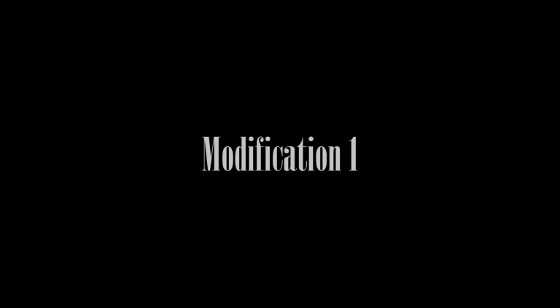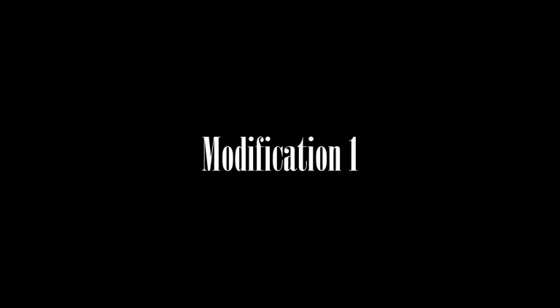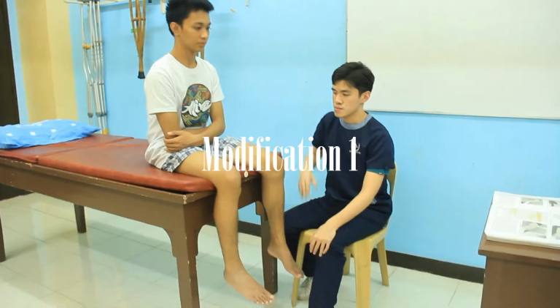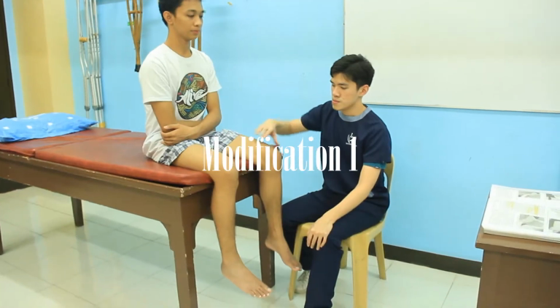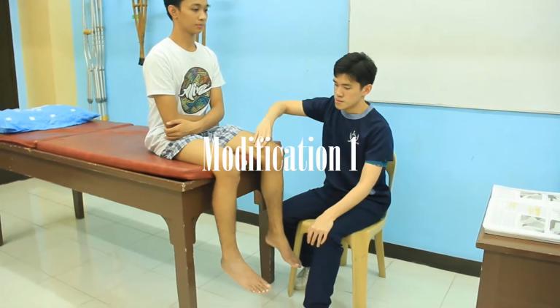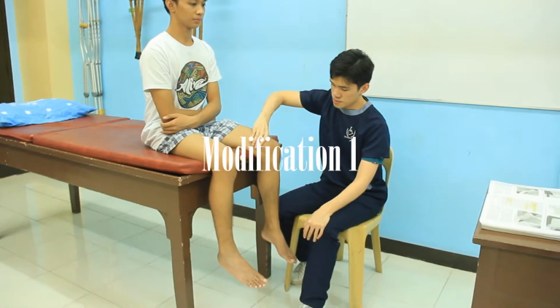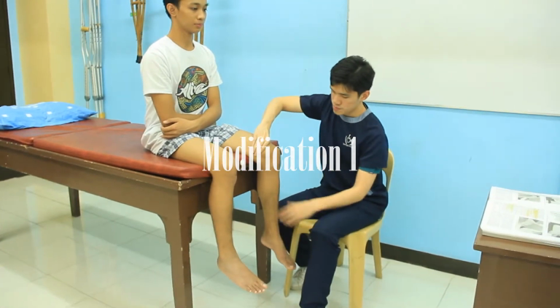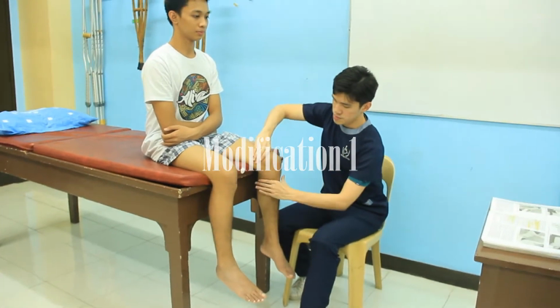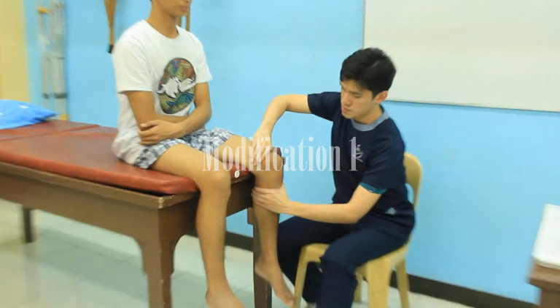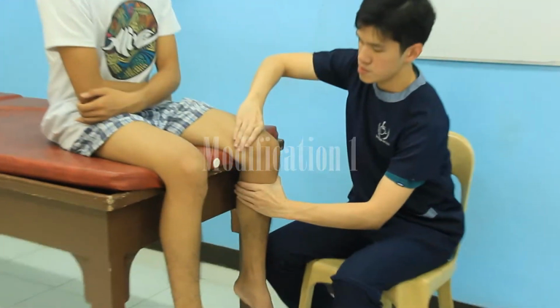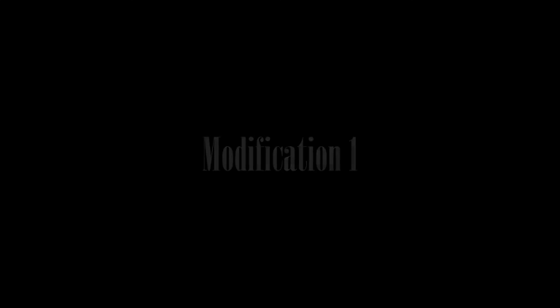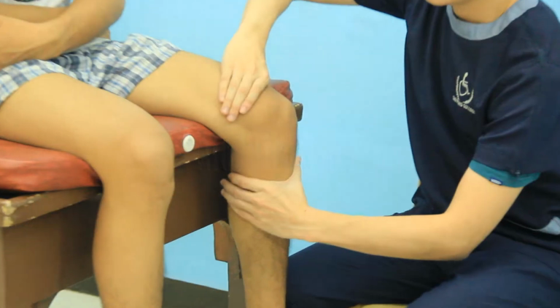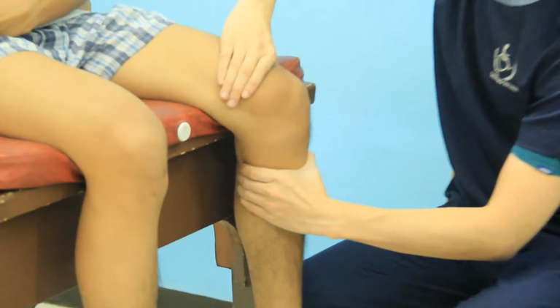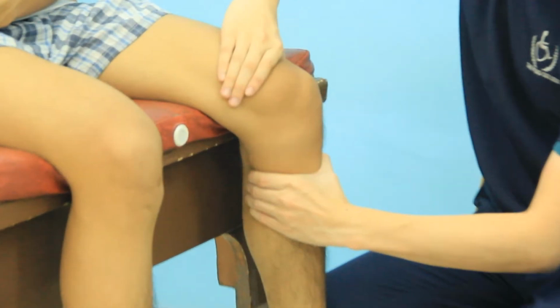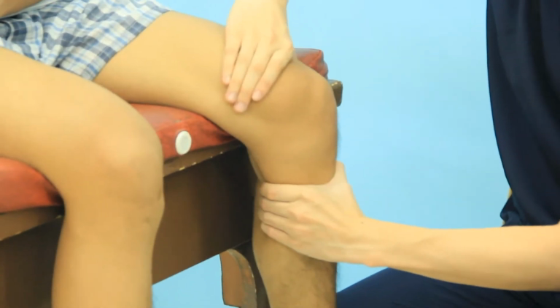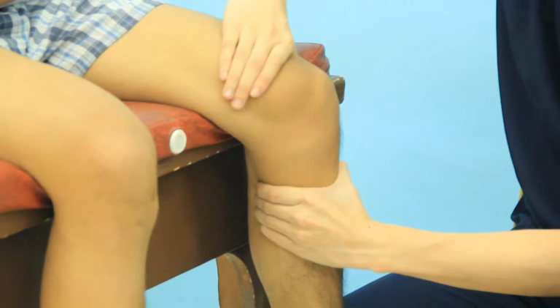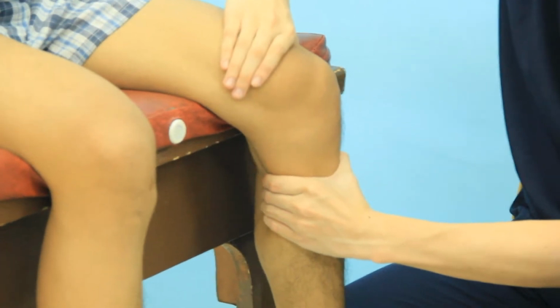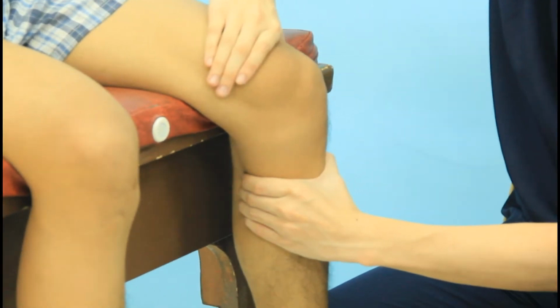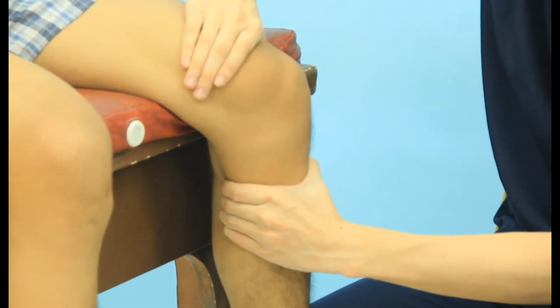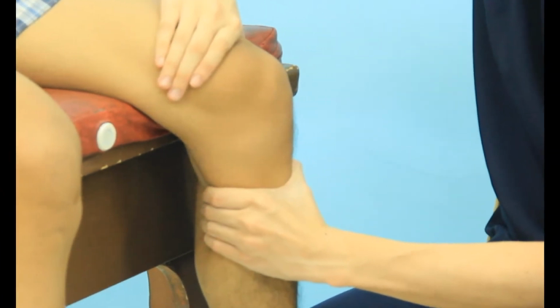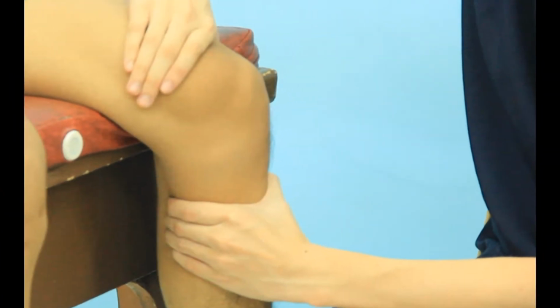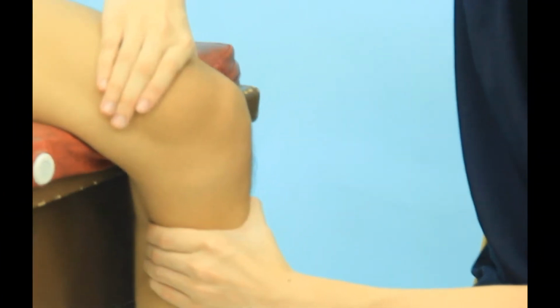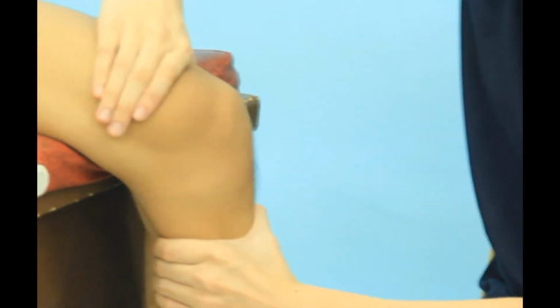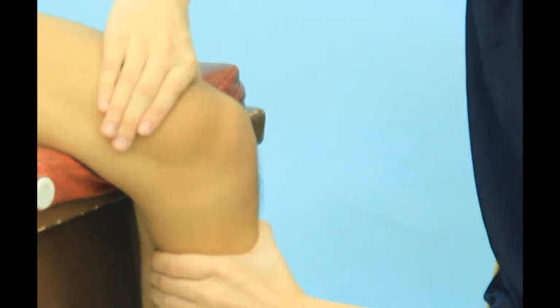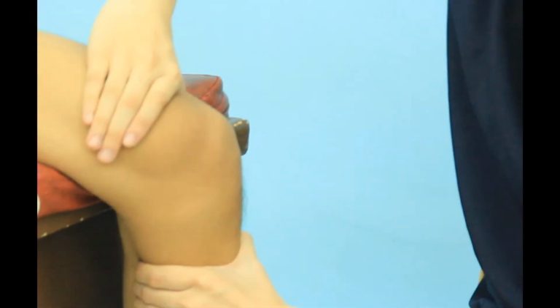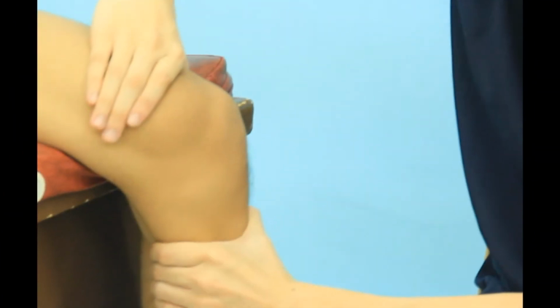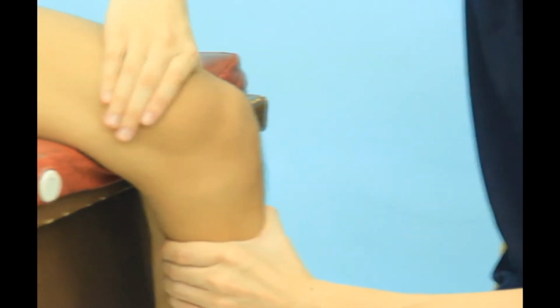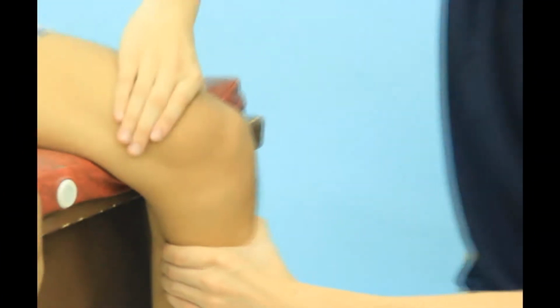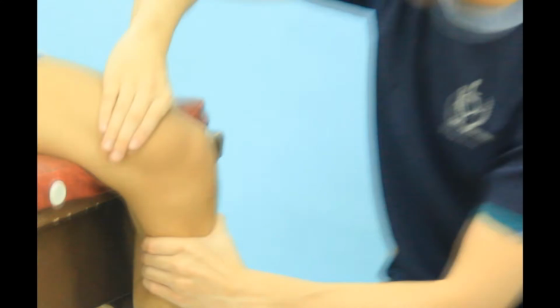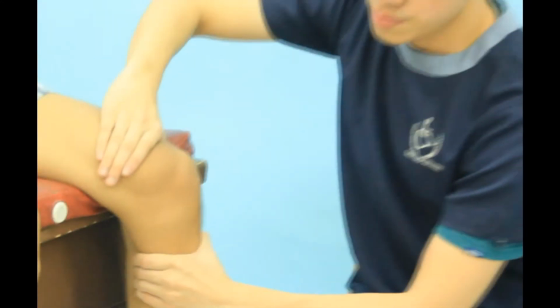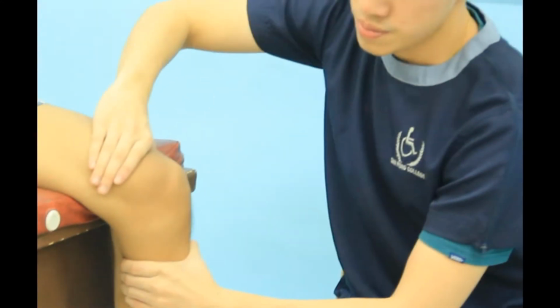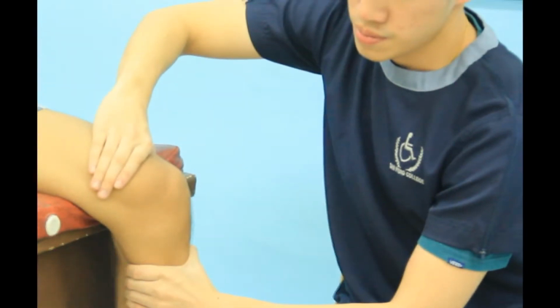The patient is seated with the leg over the edge of the examining table. The examiner sits facing the patient while stabilizing the thigh with one hand and pulls the tibia forward with the other hand.